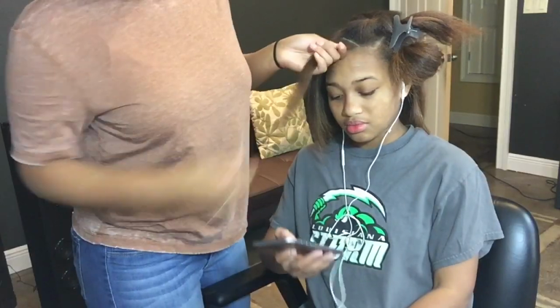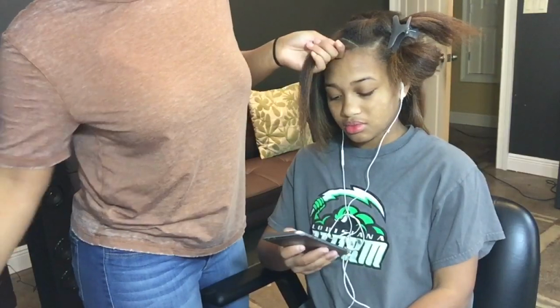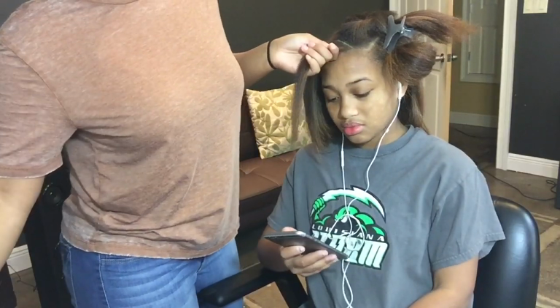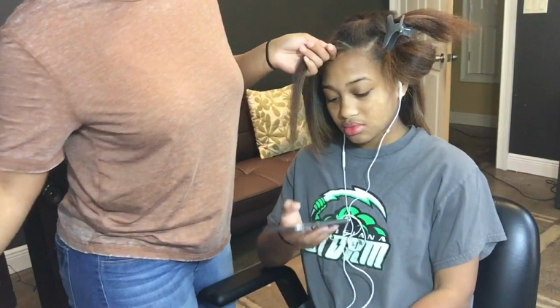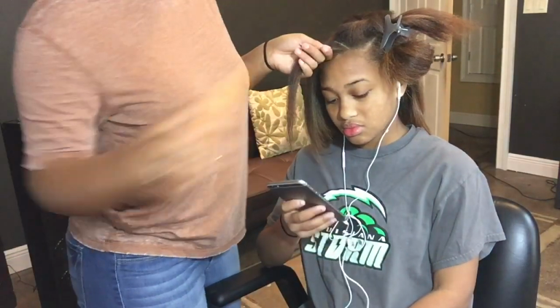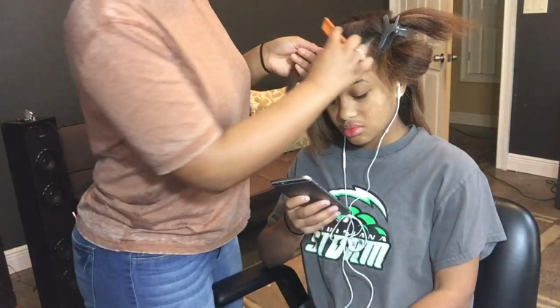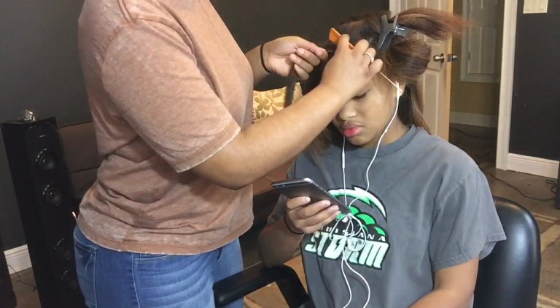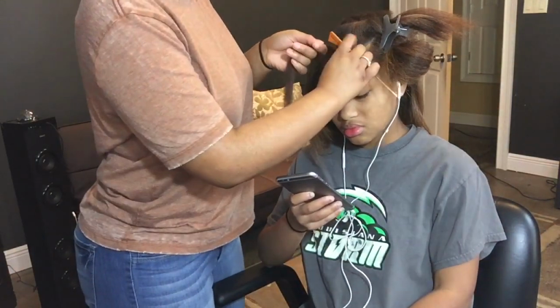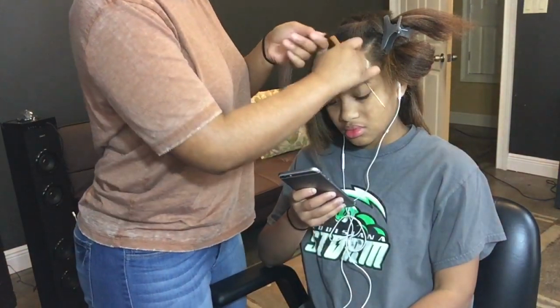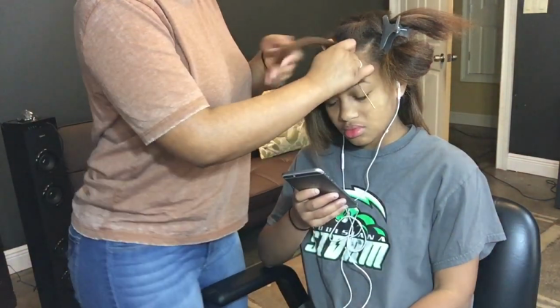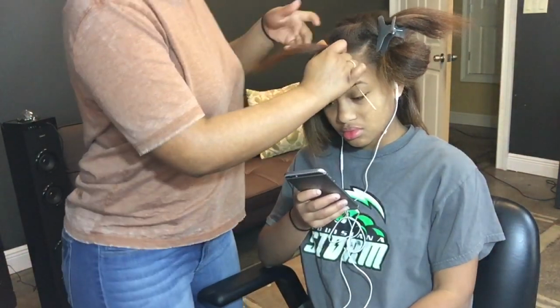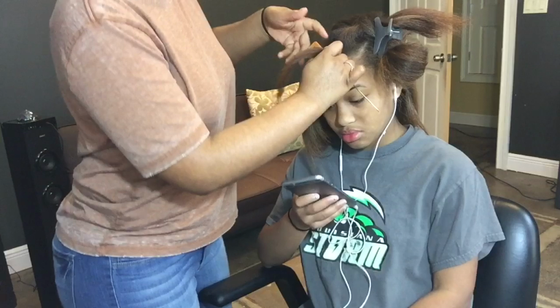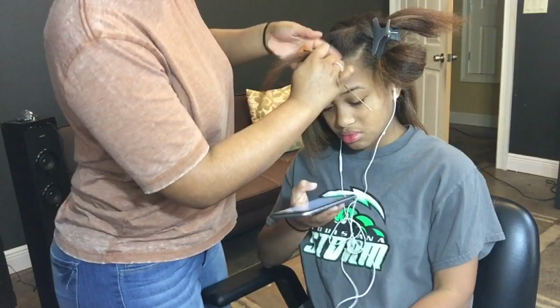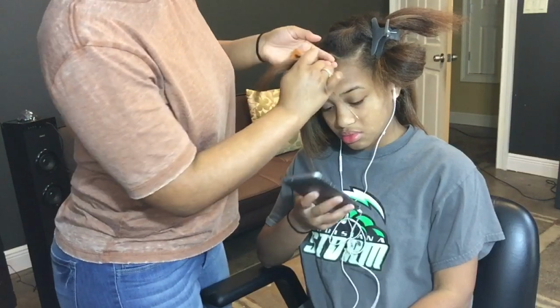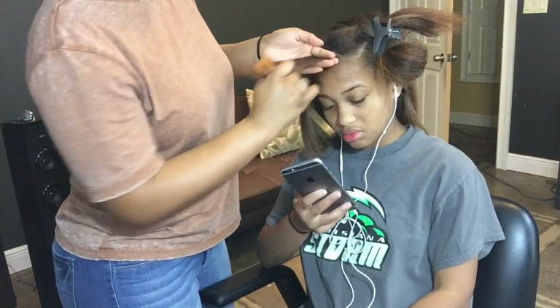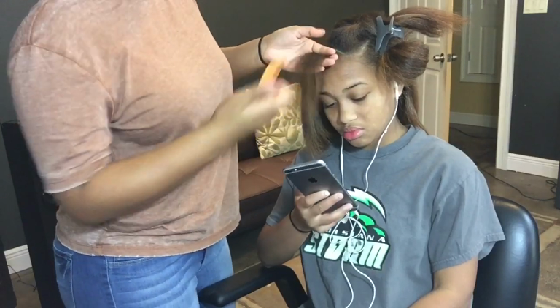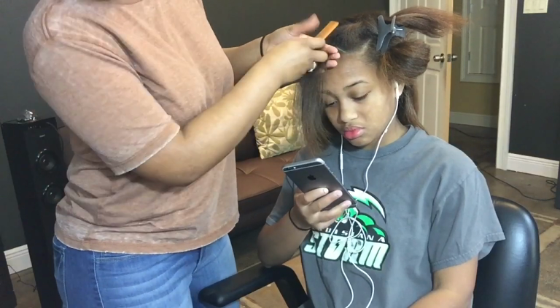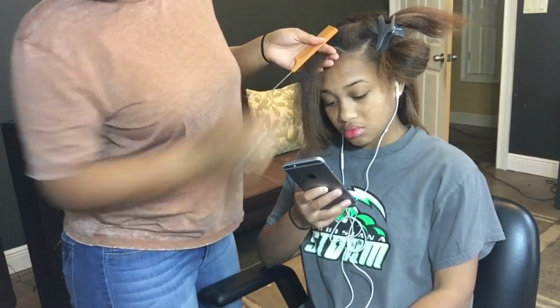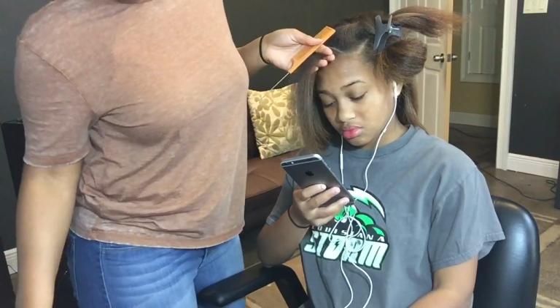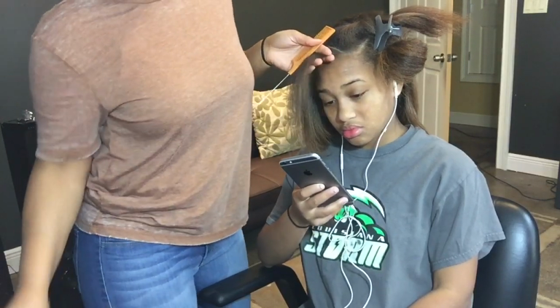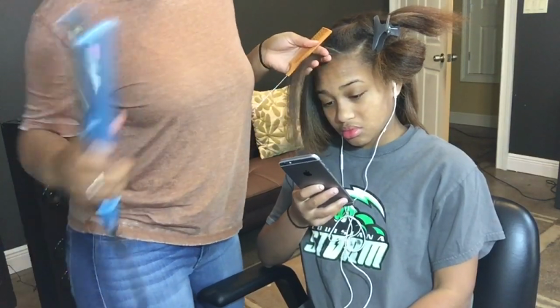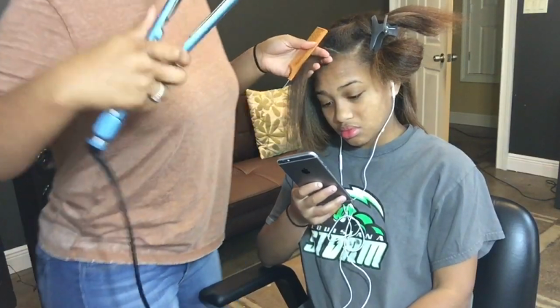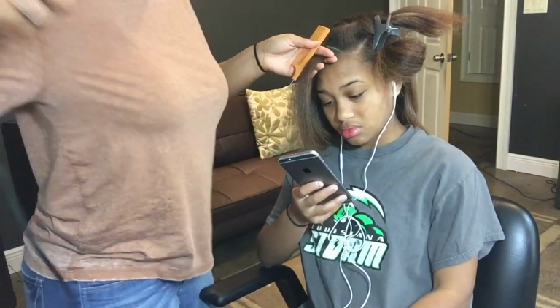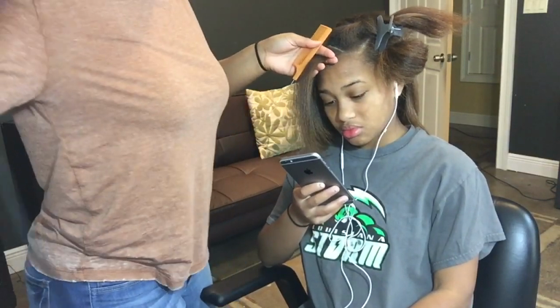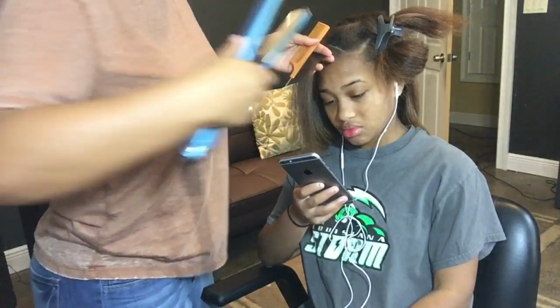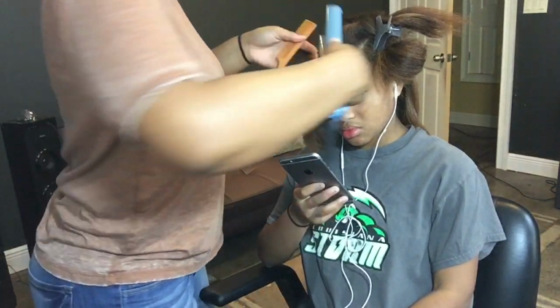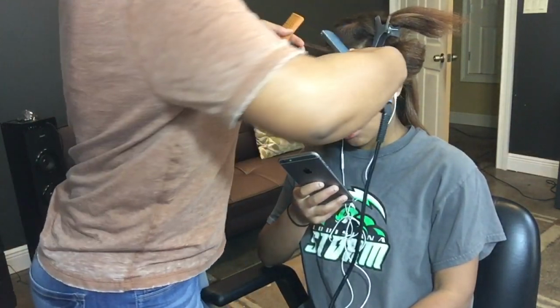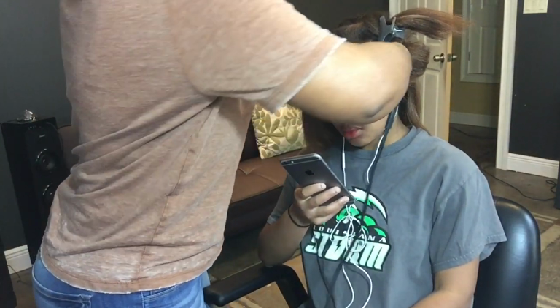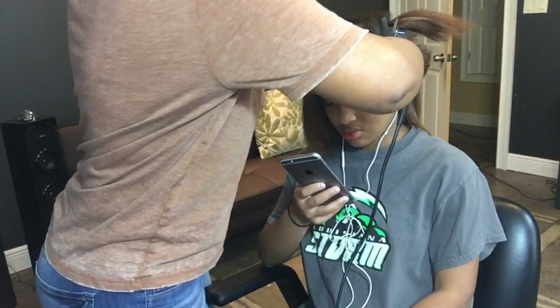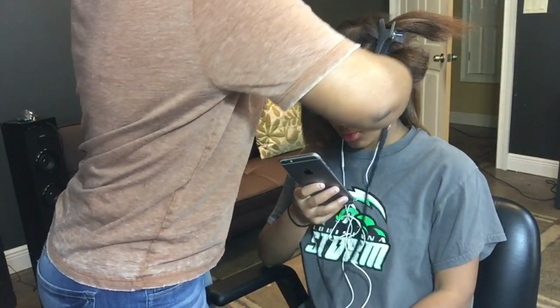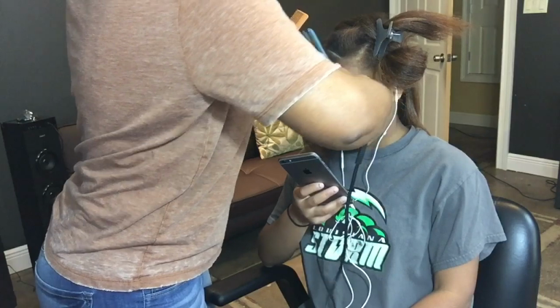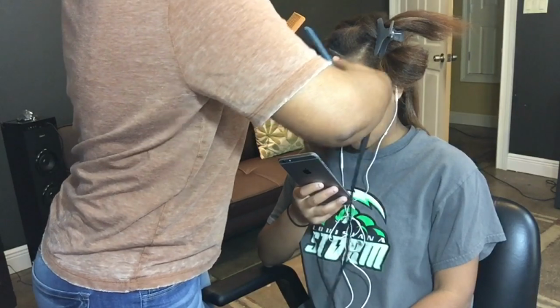She wanted a side part with a heavy bang, so I was adding a slight bump at the ends just to give her kind of that forward look in the front.